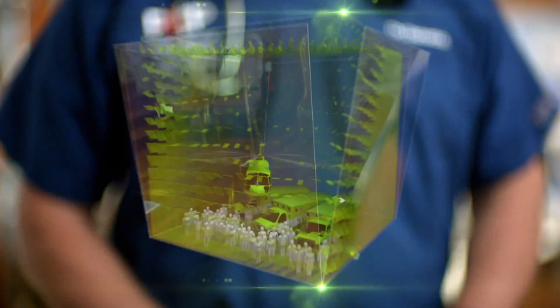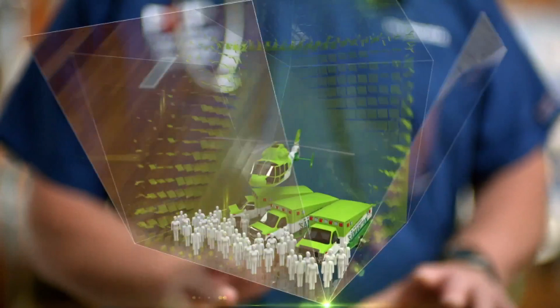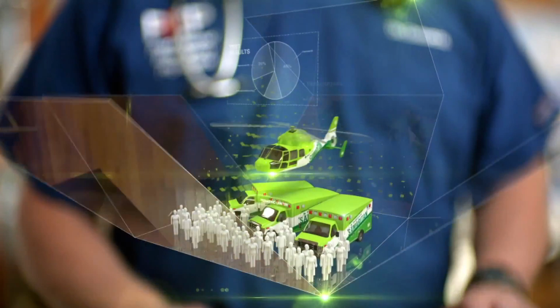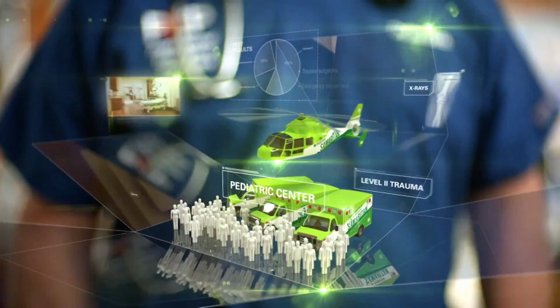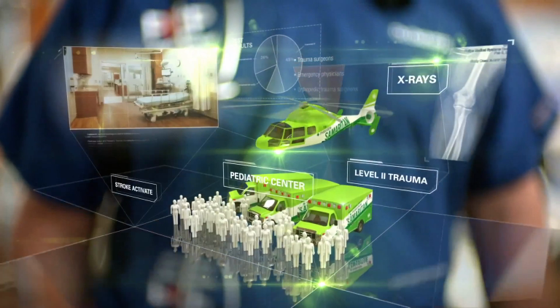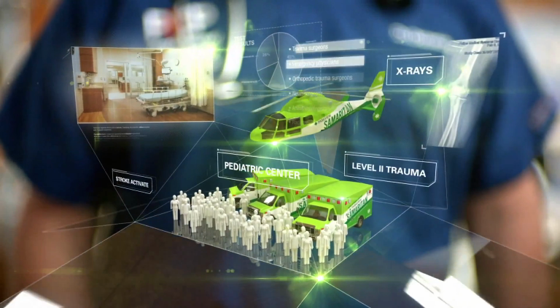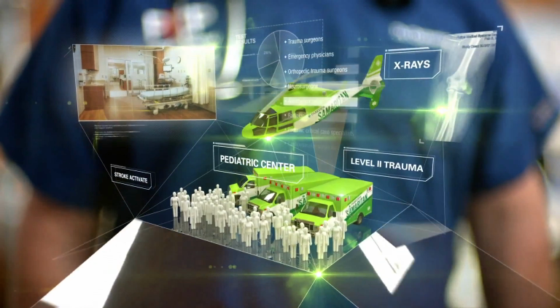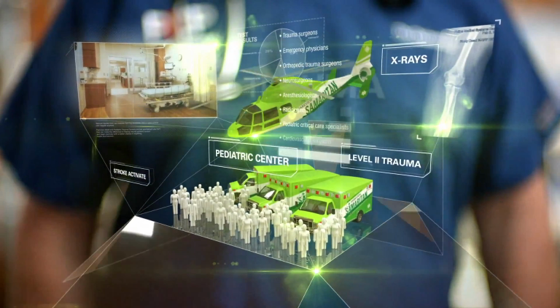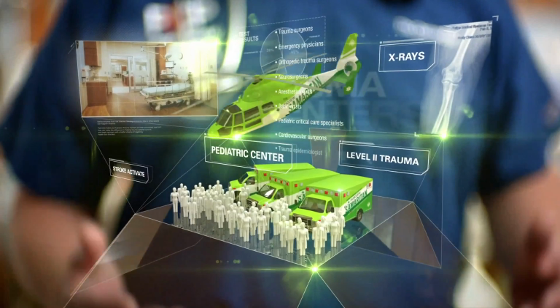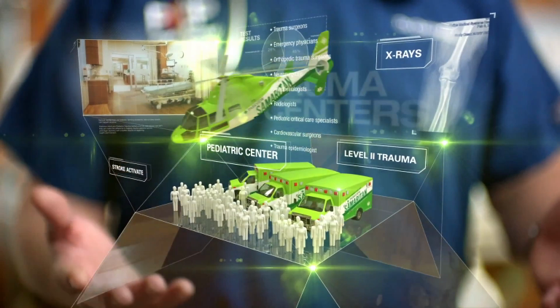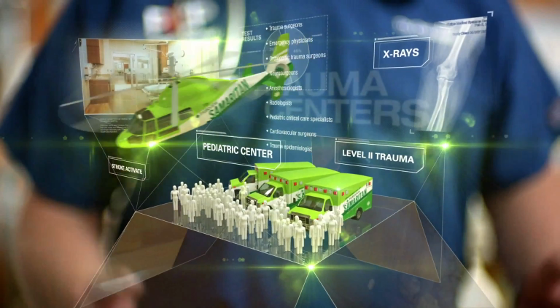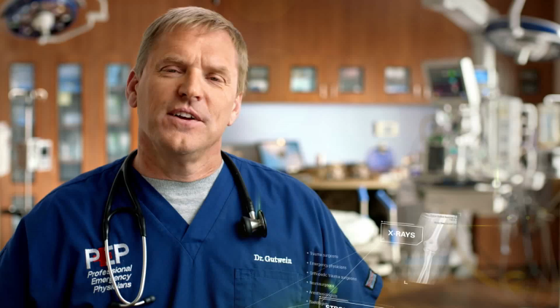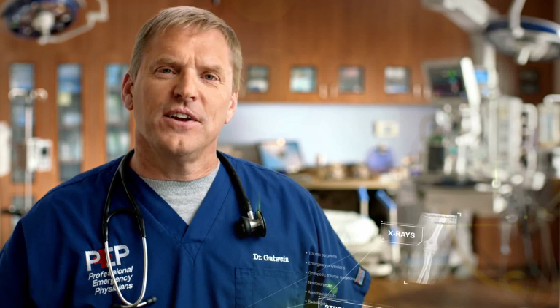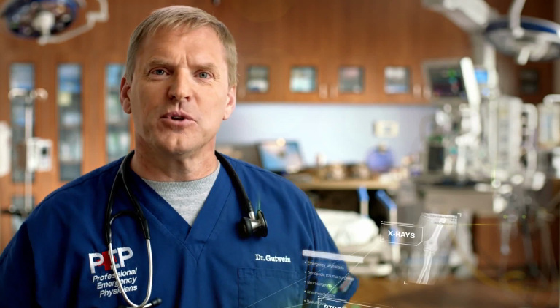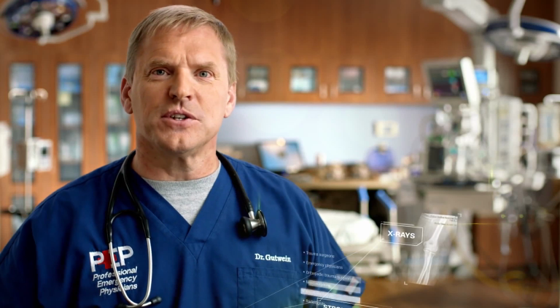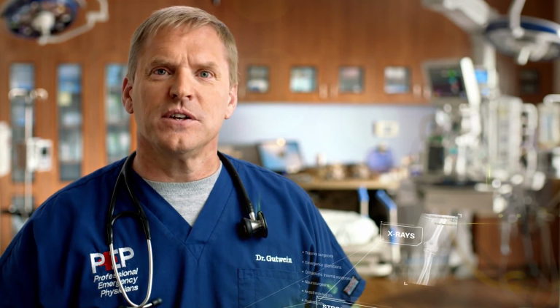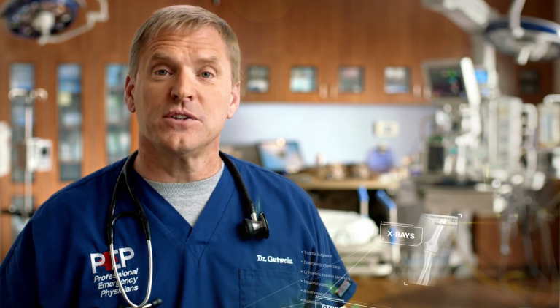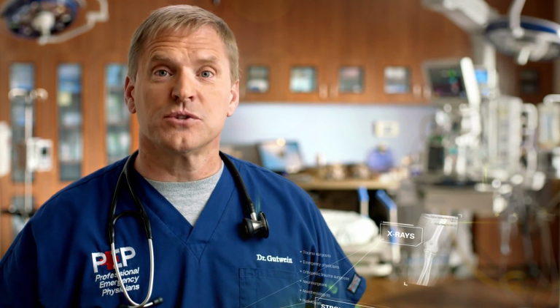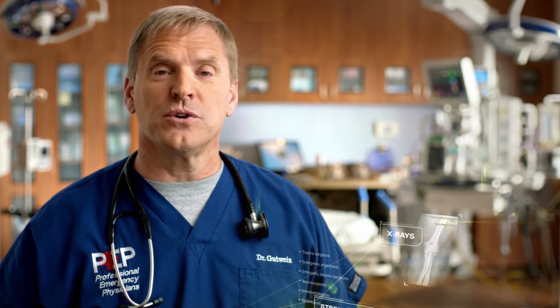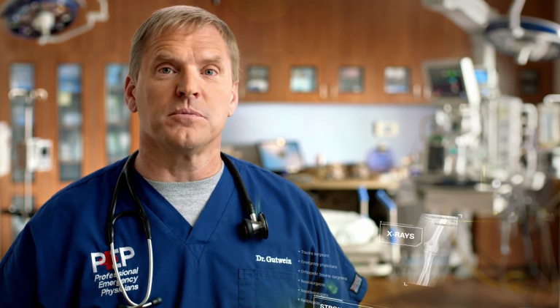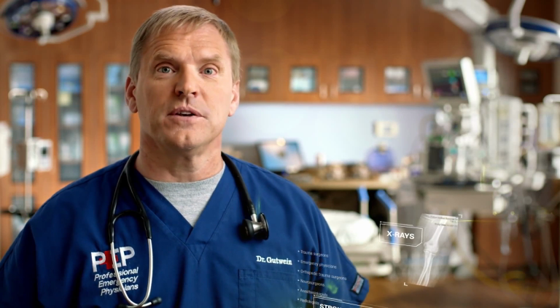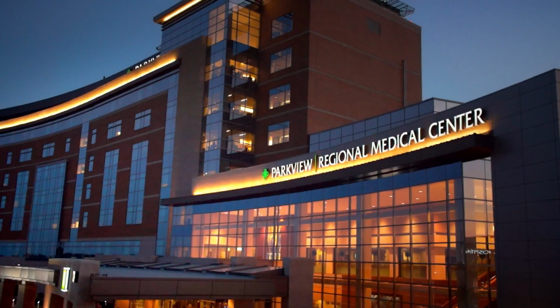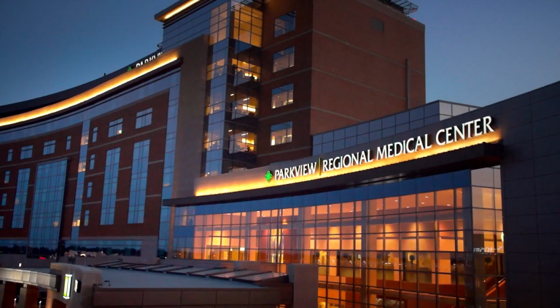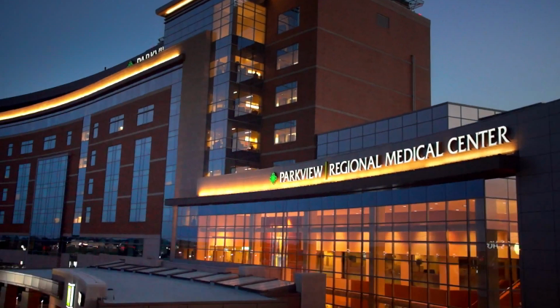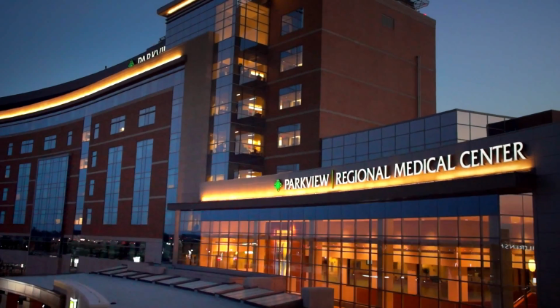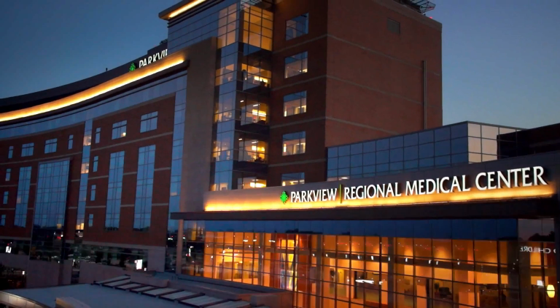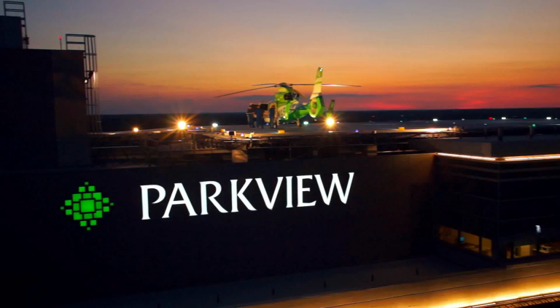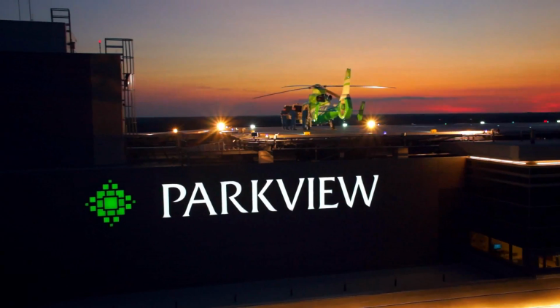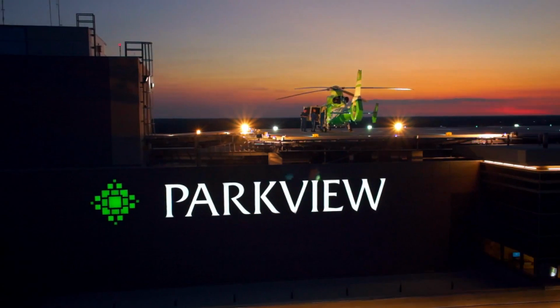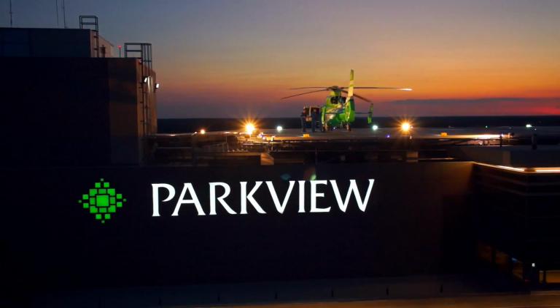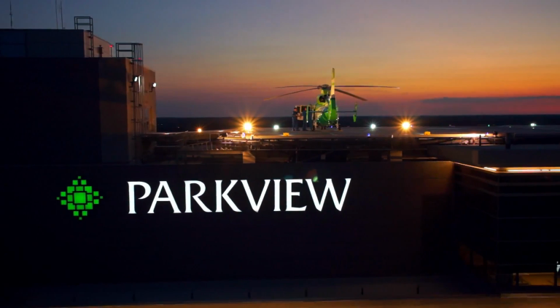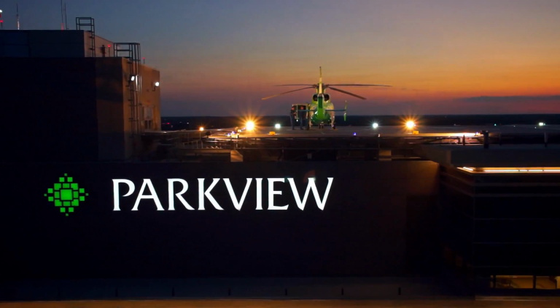This is not your typical emergency room. It's Parkview. In an emergency, isn't this where you'd rather be? Parkview, your partner in health.